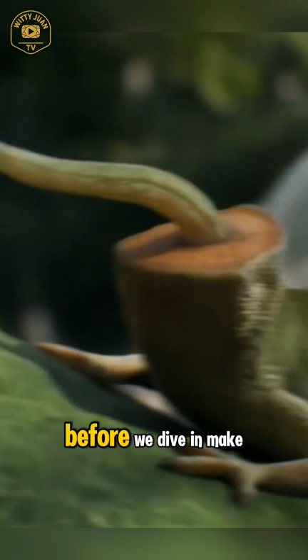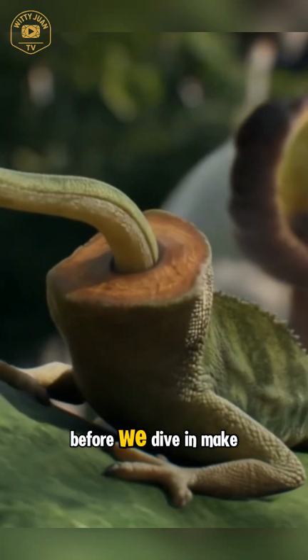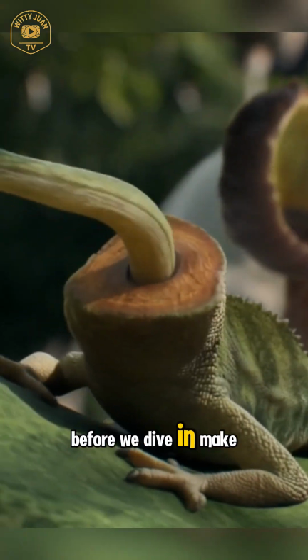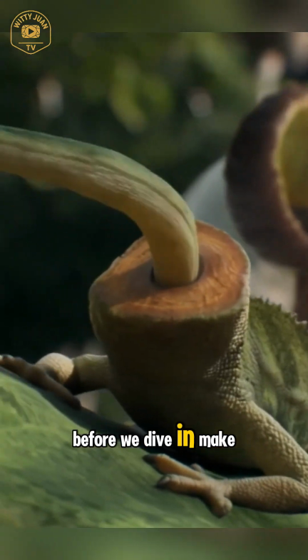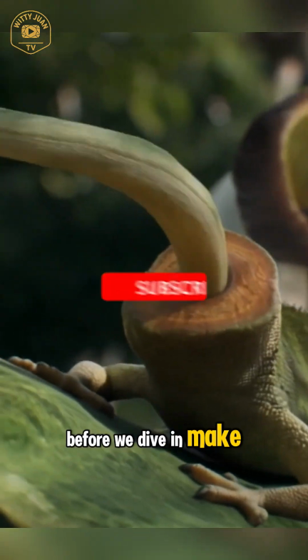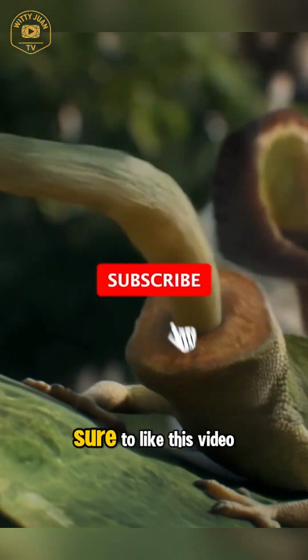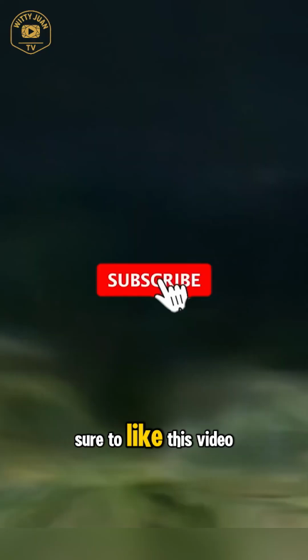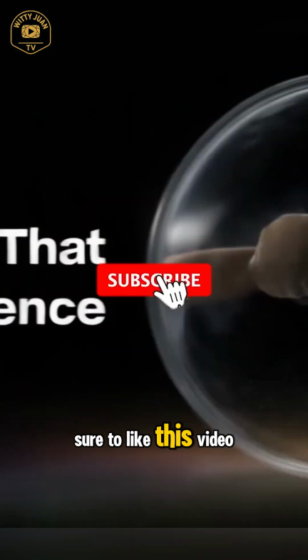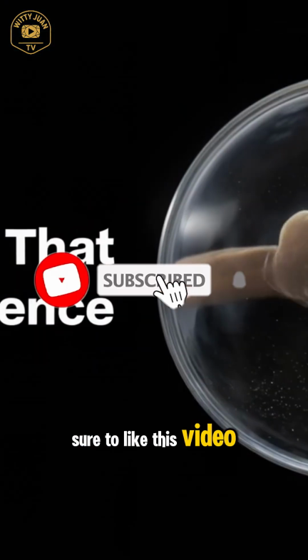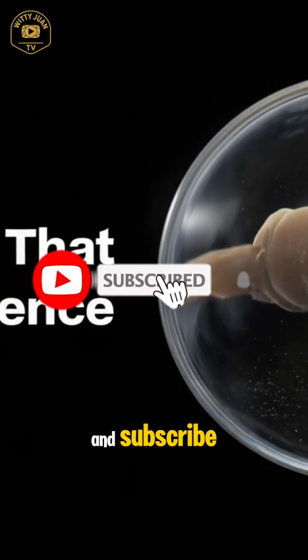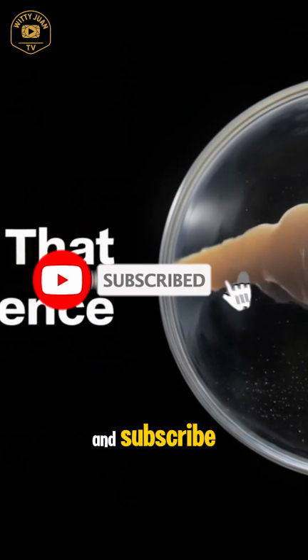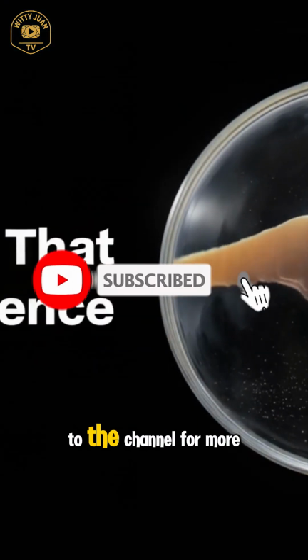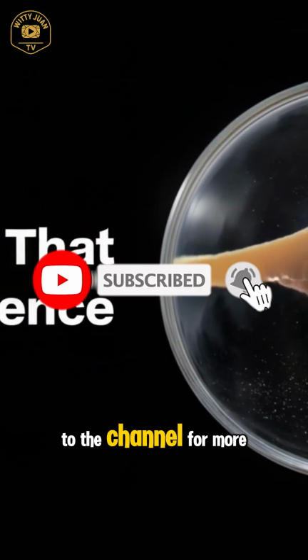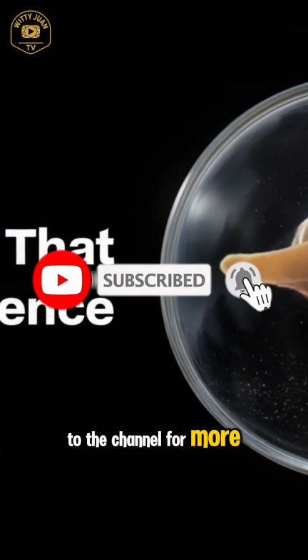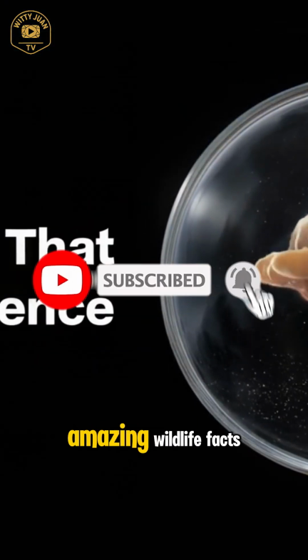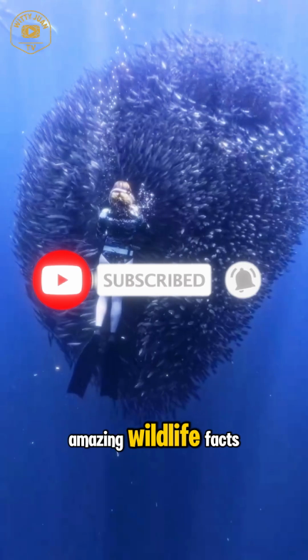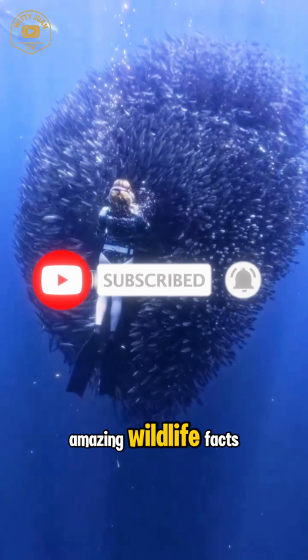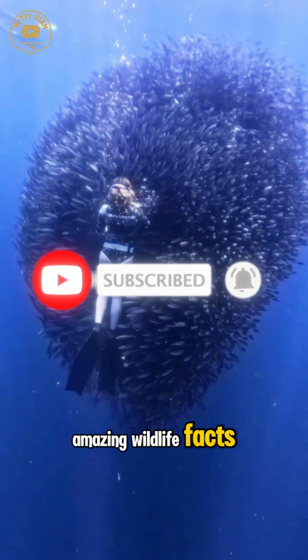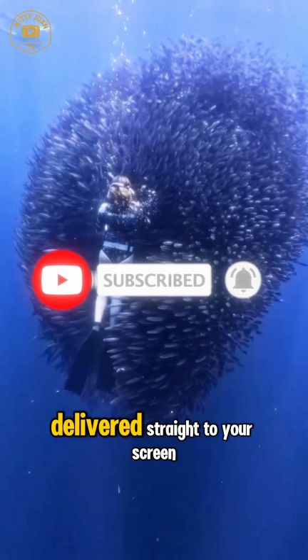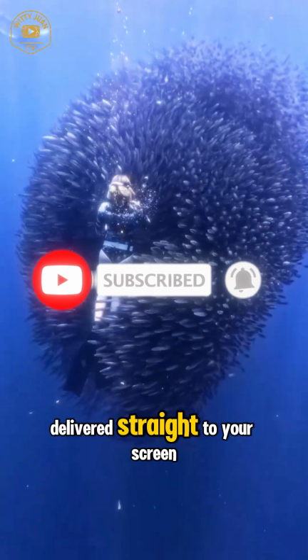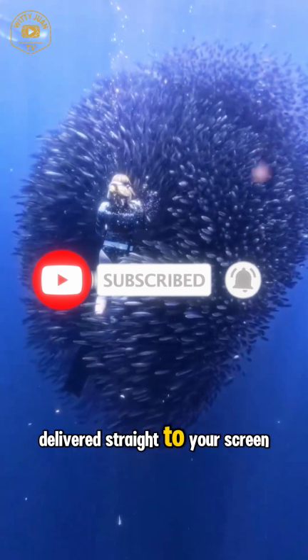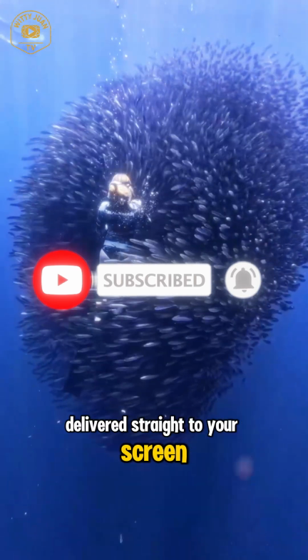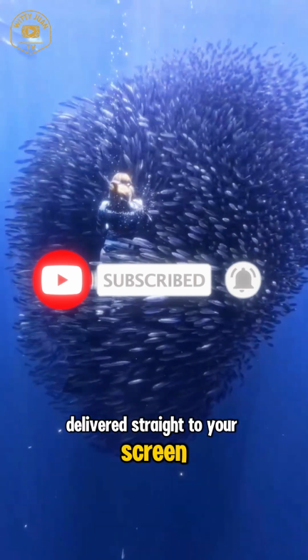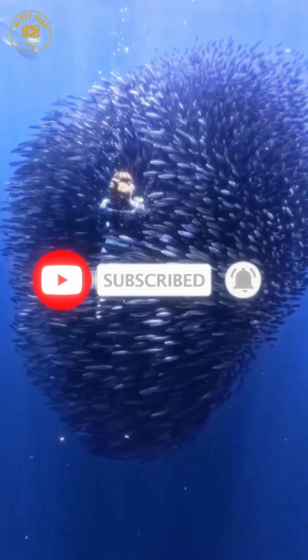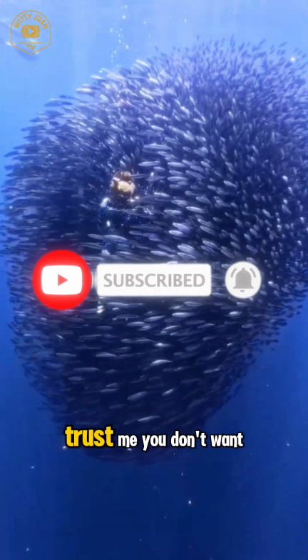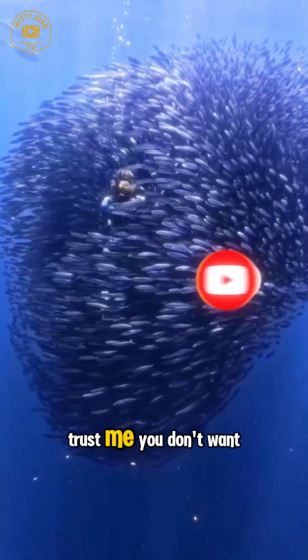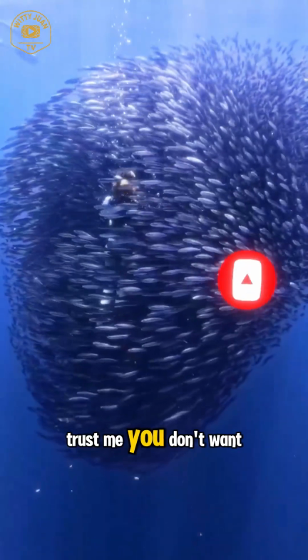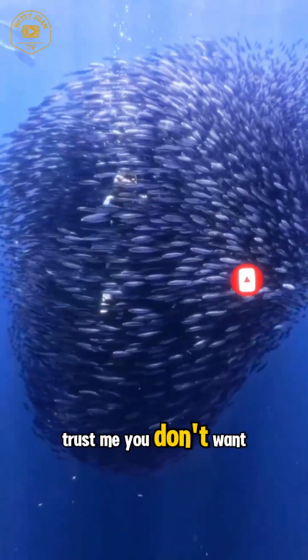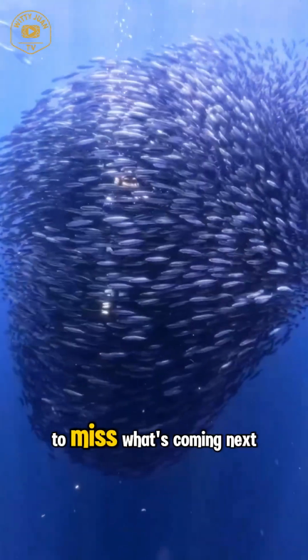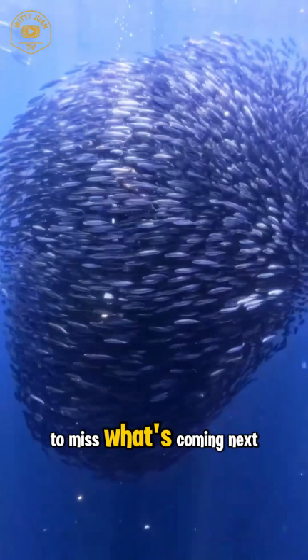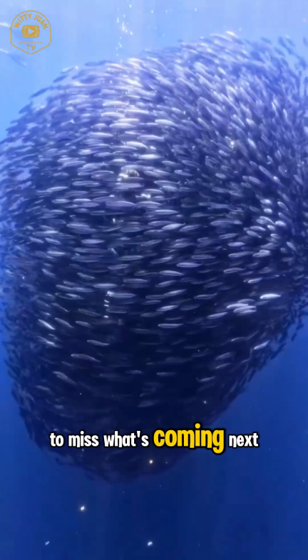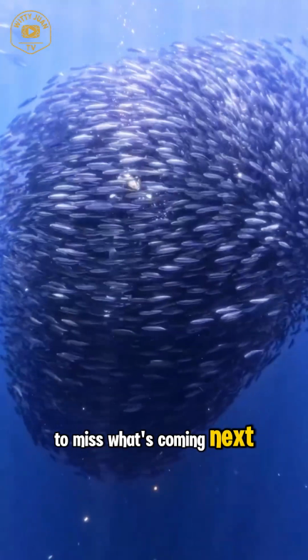Before we dive in, make sure to like this video and subscribe to the channel for more amazing wildlife facts delivered straight to your screen. Trust me, you don't want to miss what's coming next.